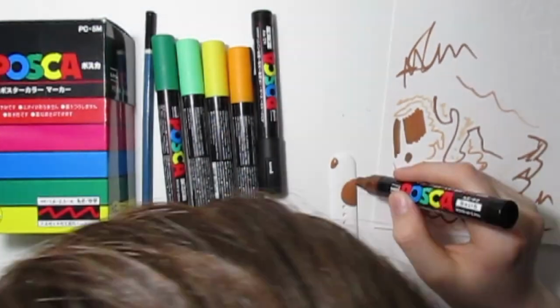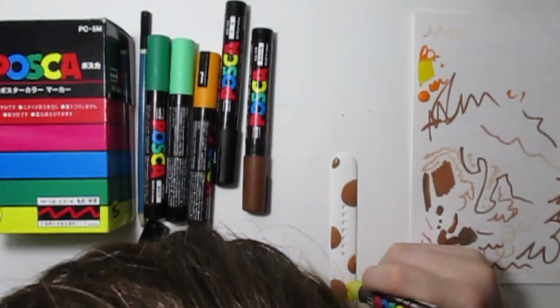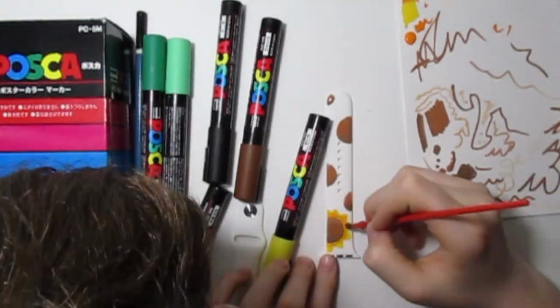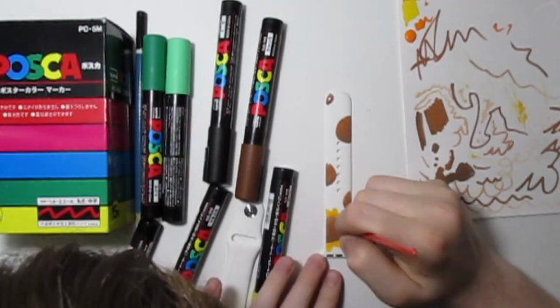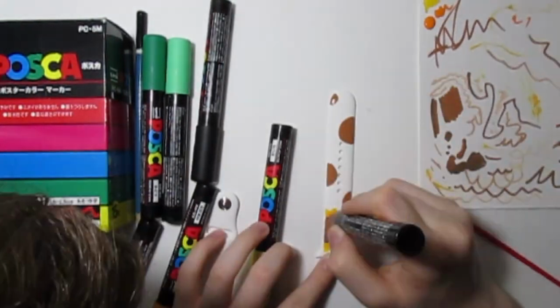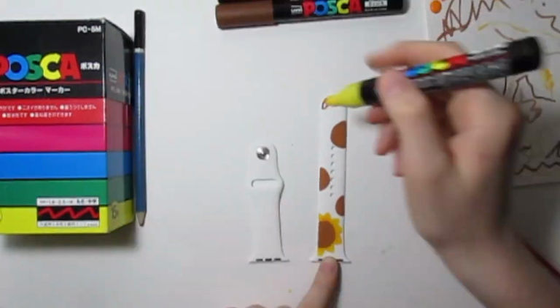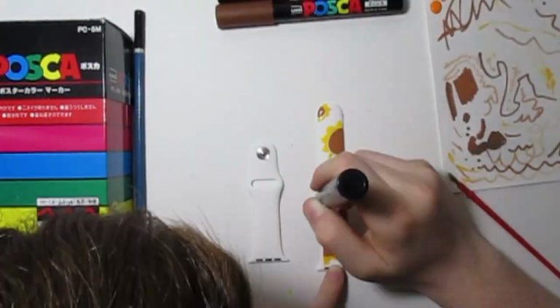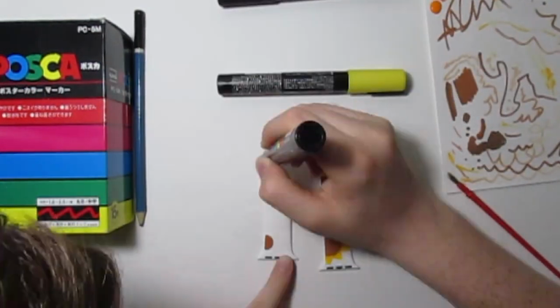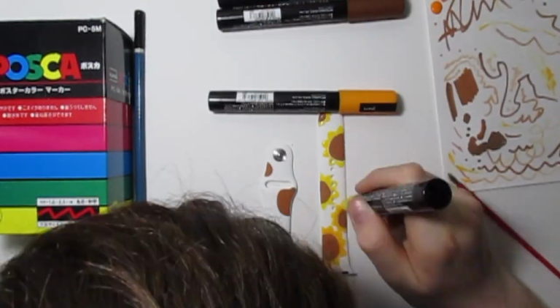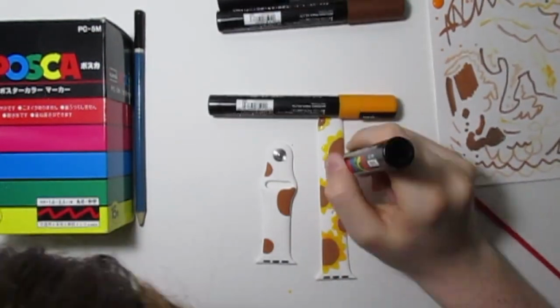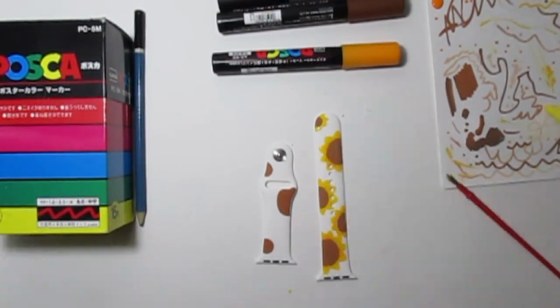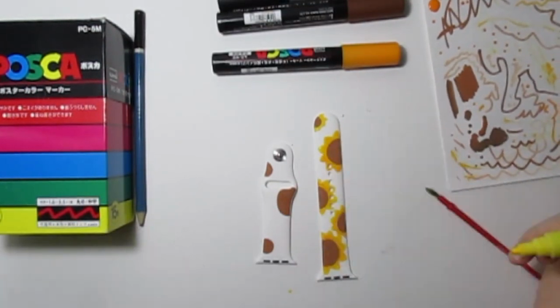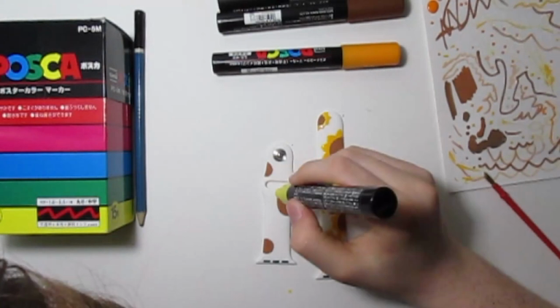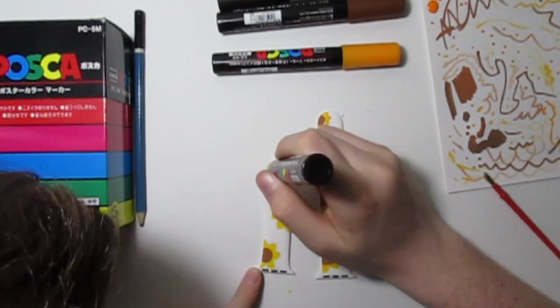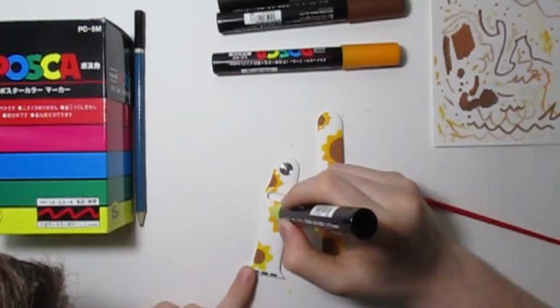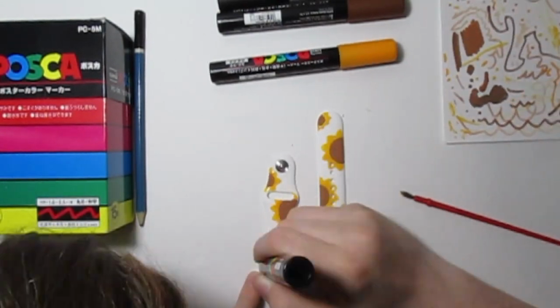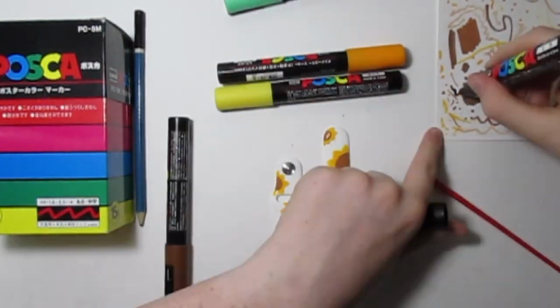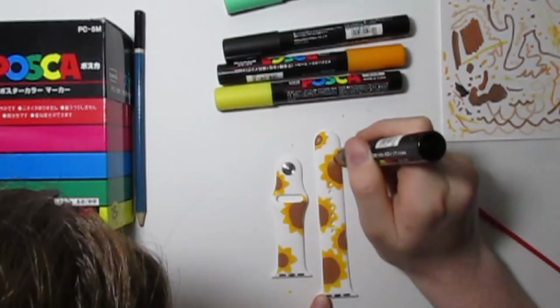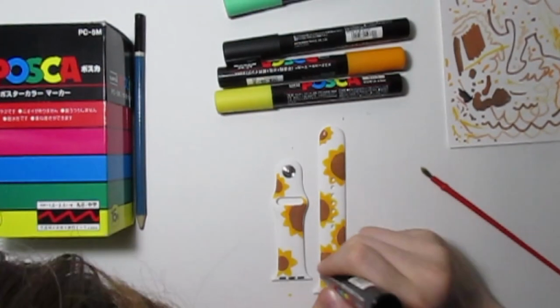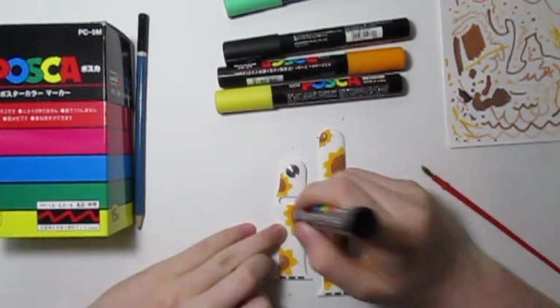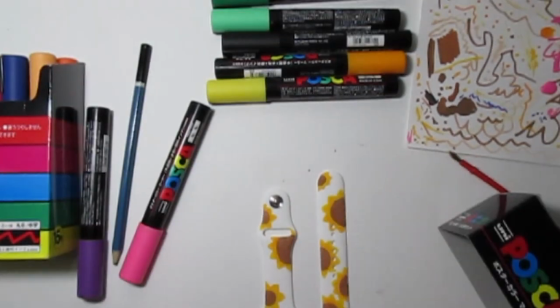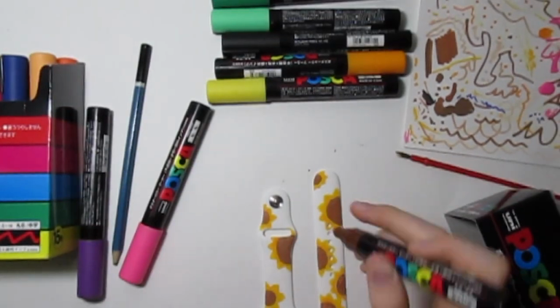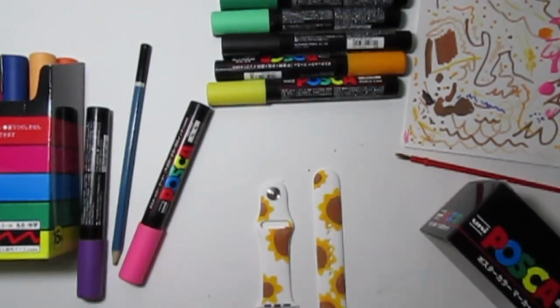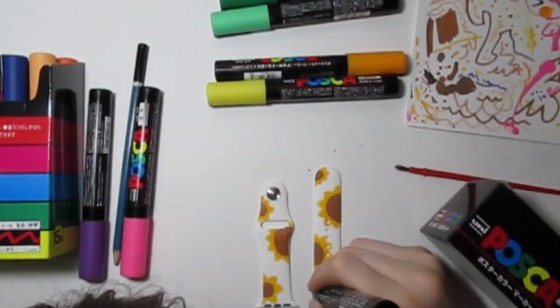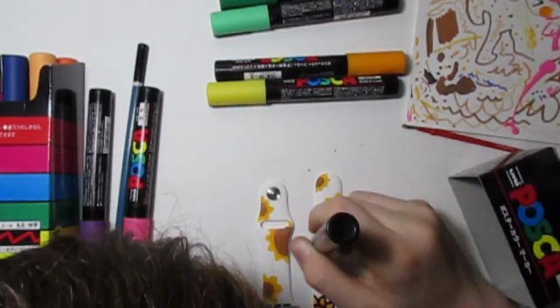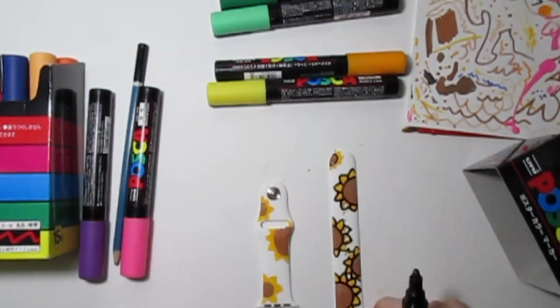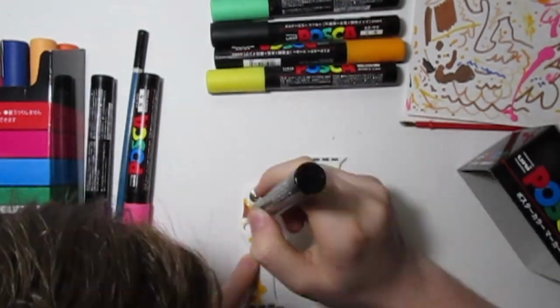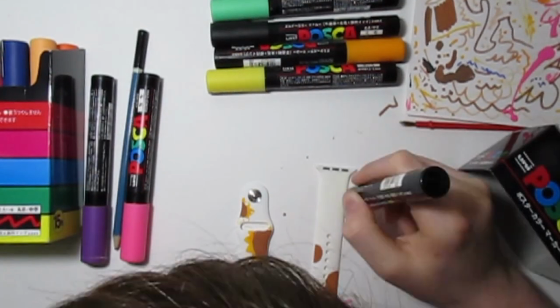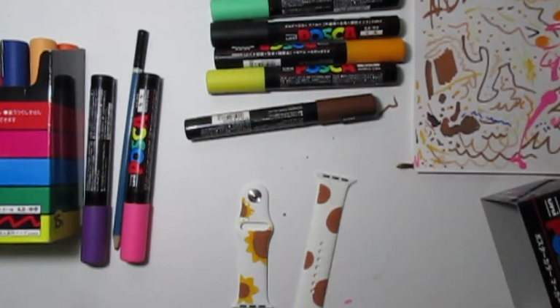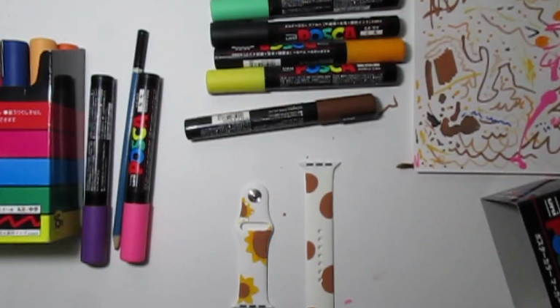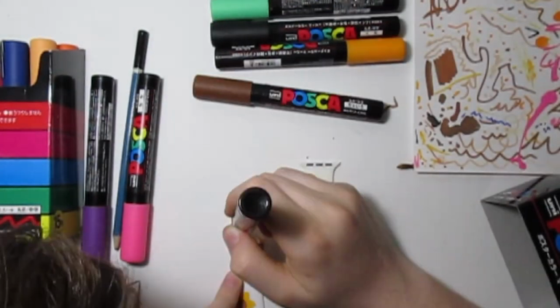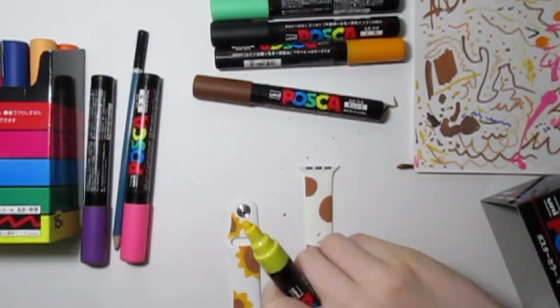So this project was complicated. Right here you can actually see me taking out Posca pens, and wow, this is going pretty fast. Alex, you're getting the project done real fast. It looks great right now. Oh my gosh, Alex, you're awesome. Thanks for the compliments — I'm so flattered.